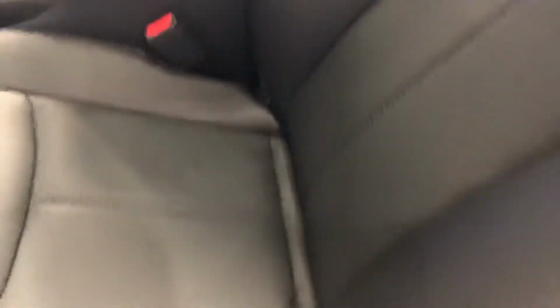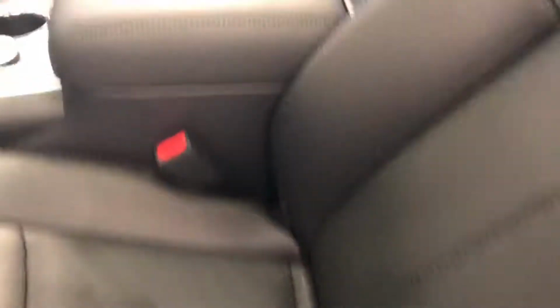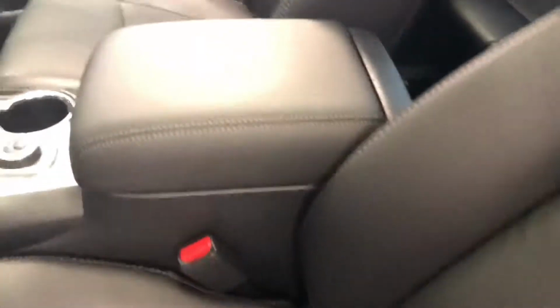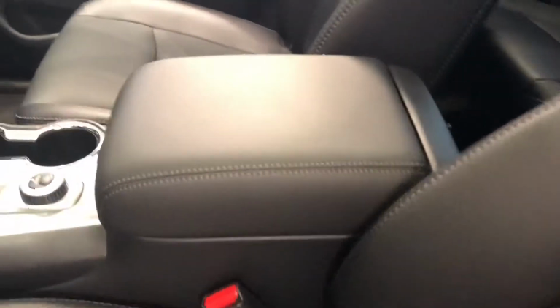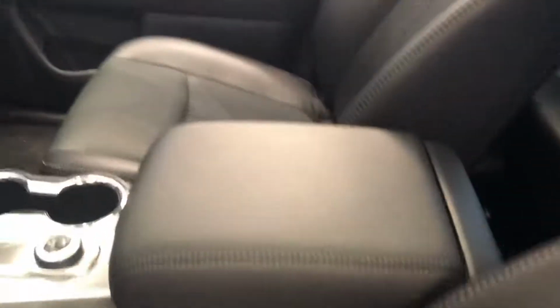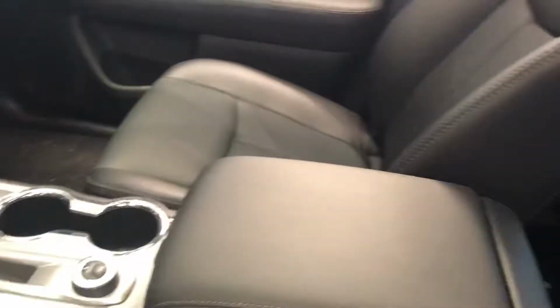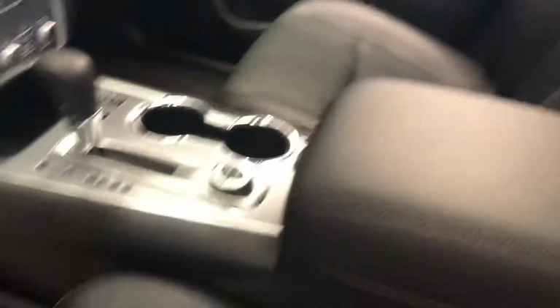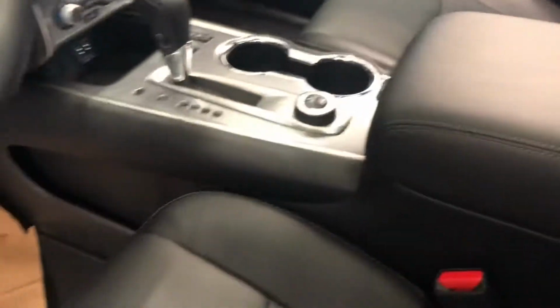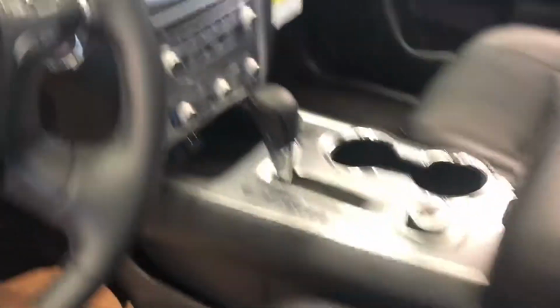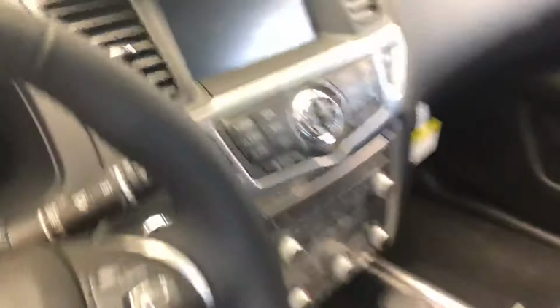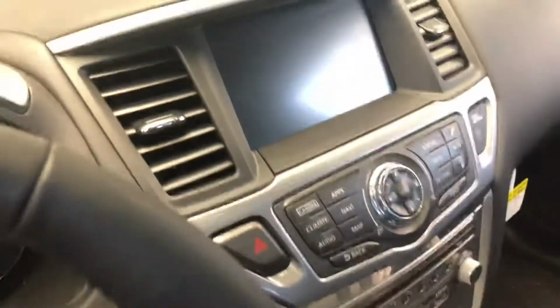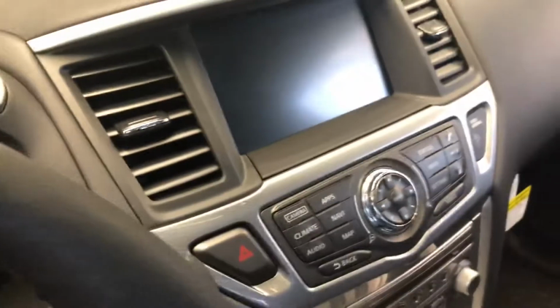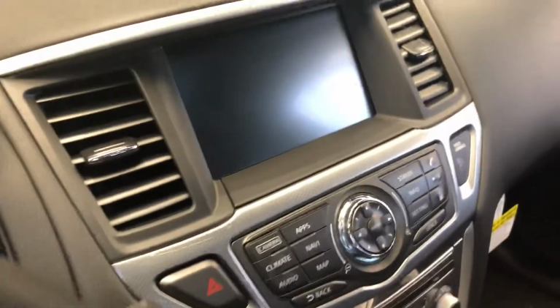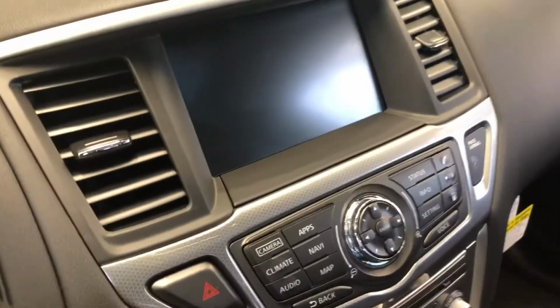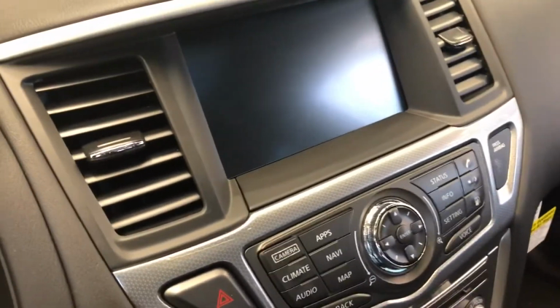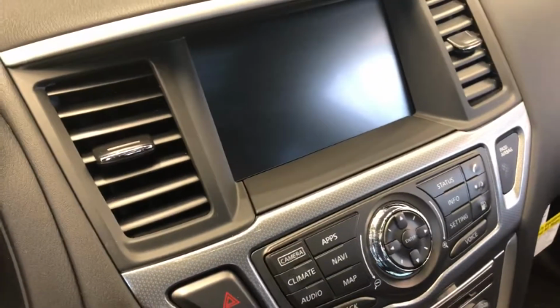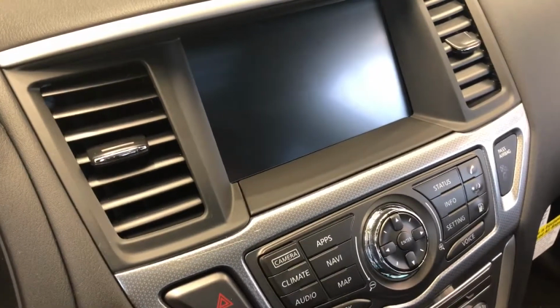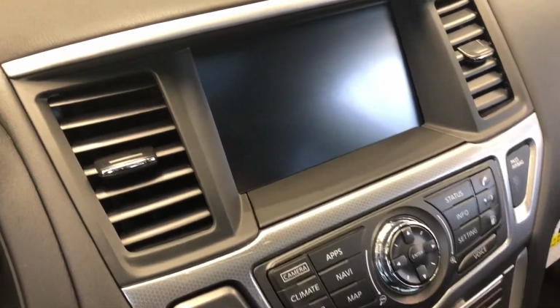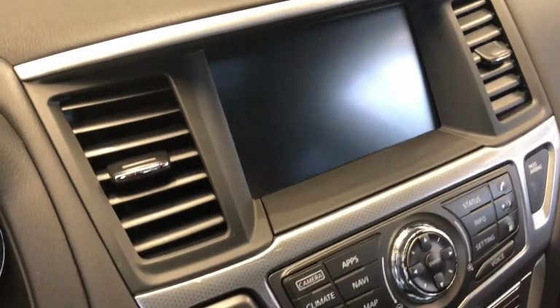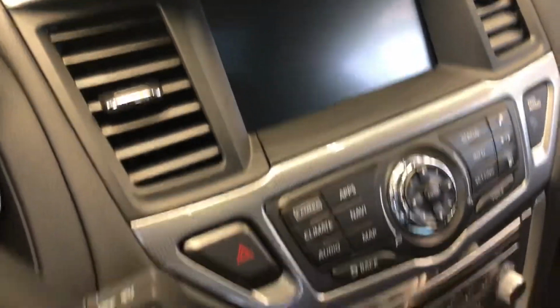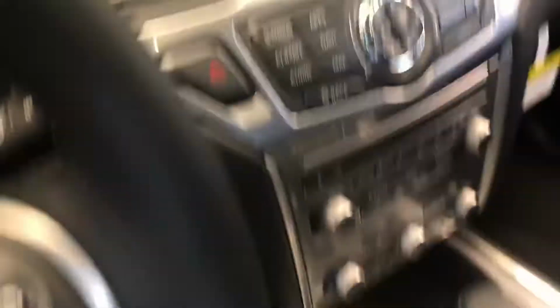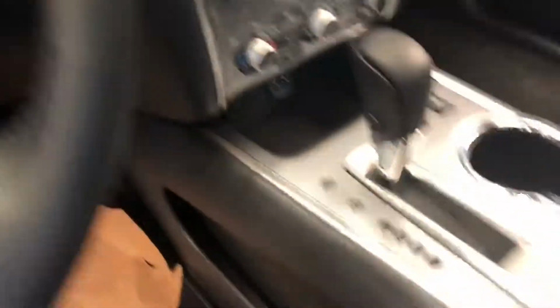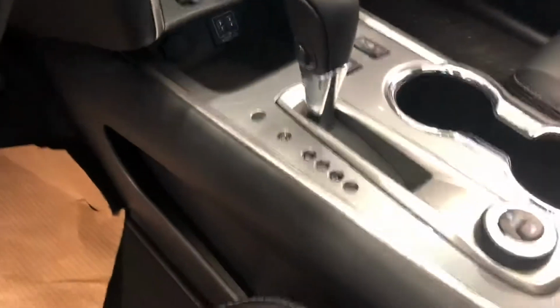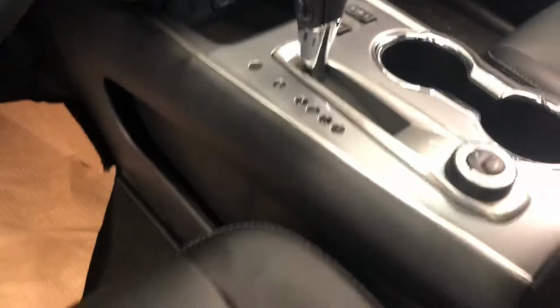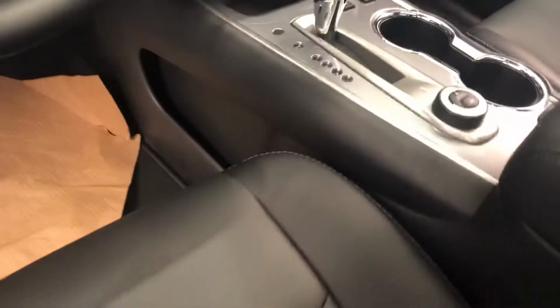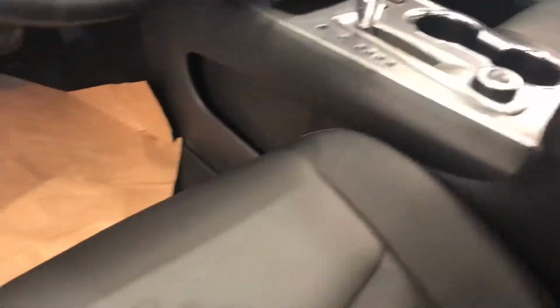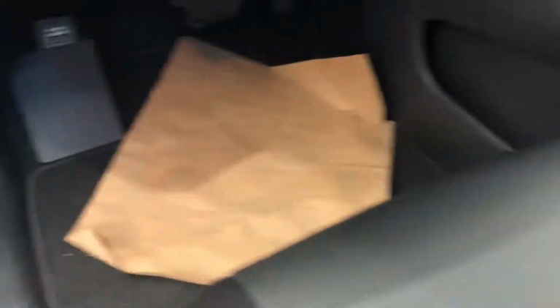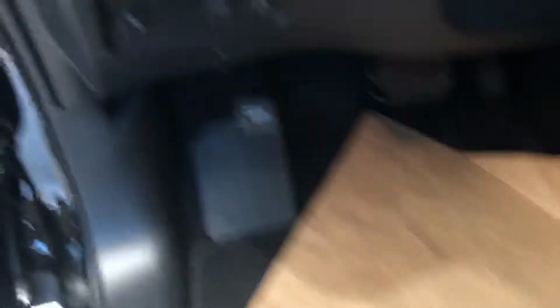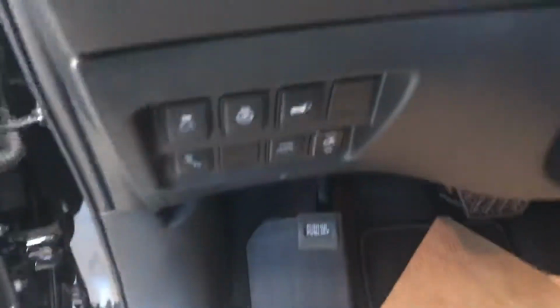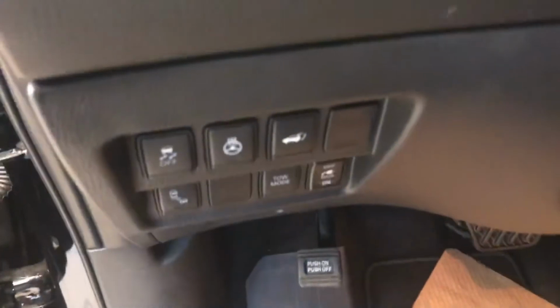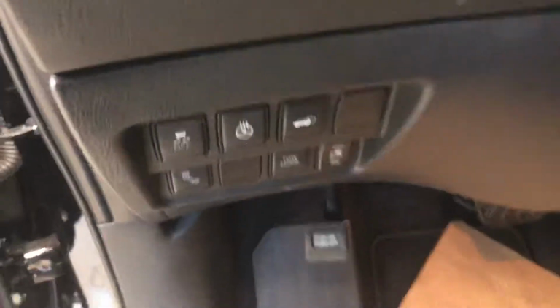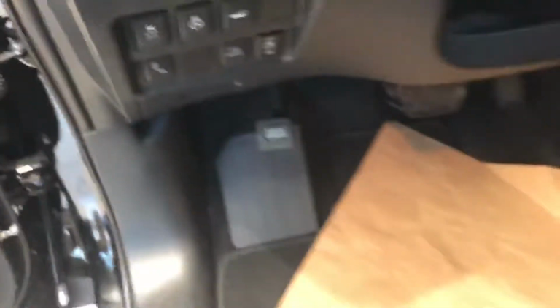Inside there's a nice leather interior, a large screen with navigation, all-round view camera, heated front seats, and a heated steering wheel.